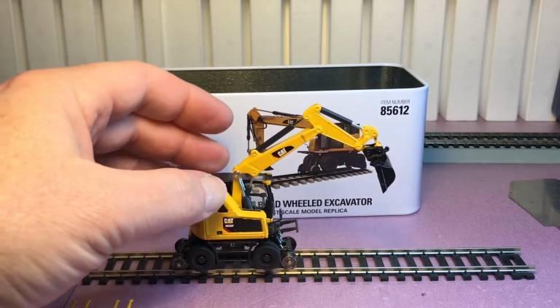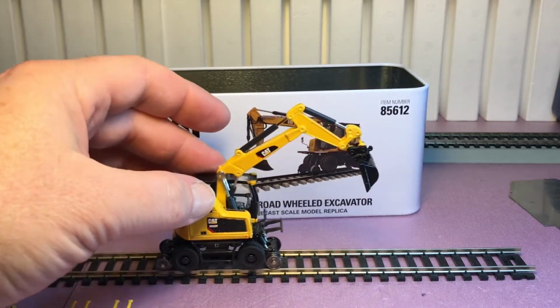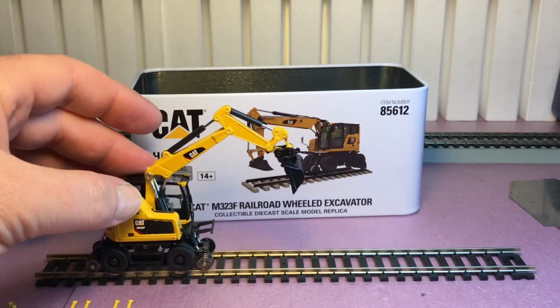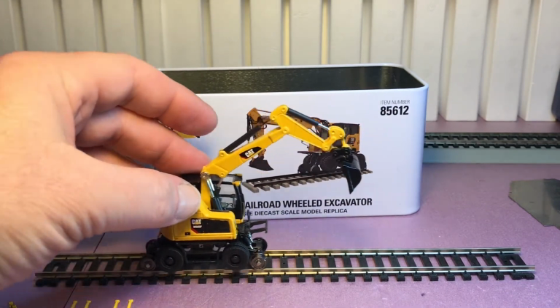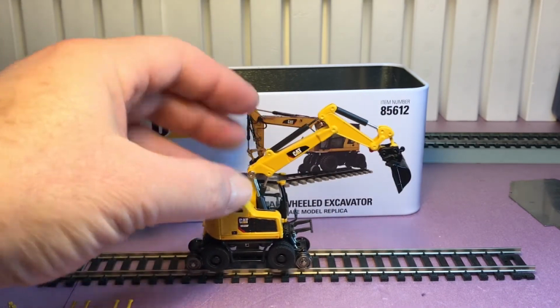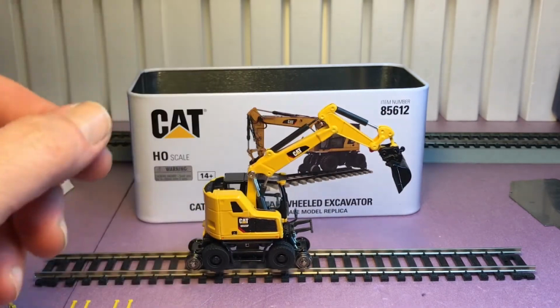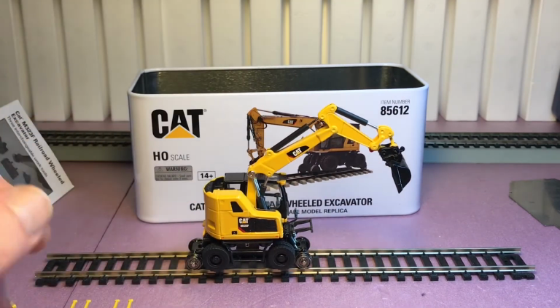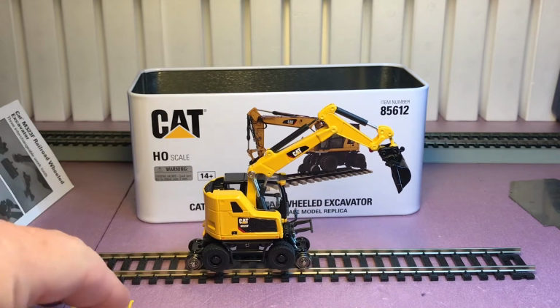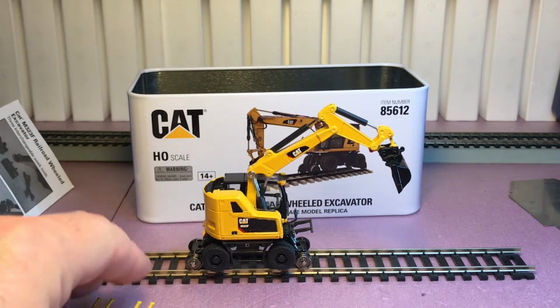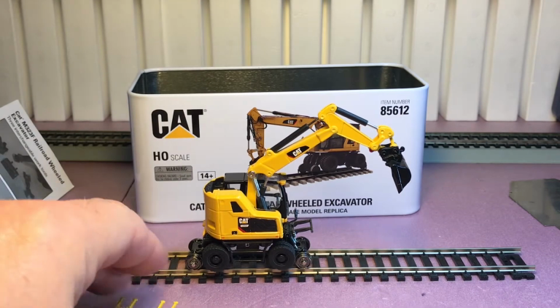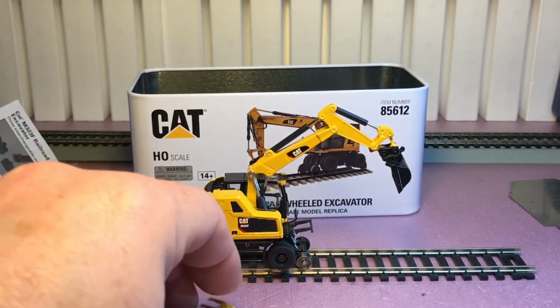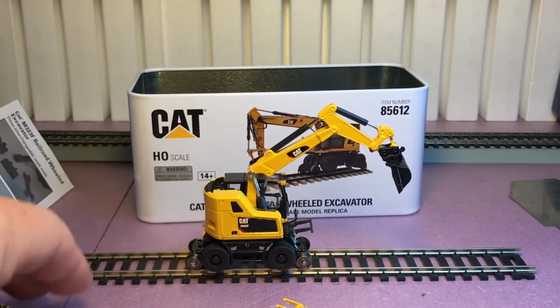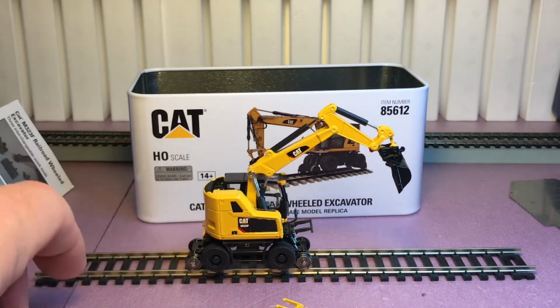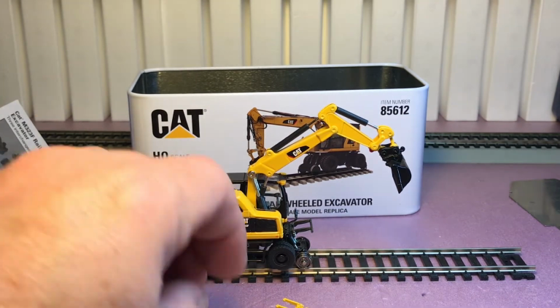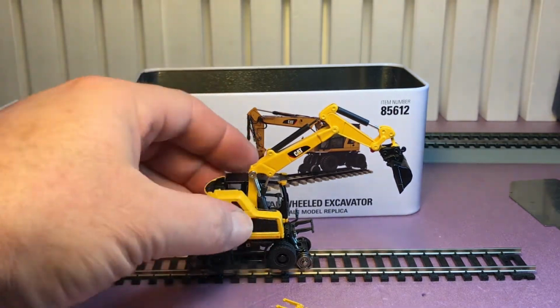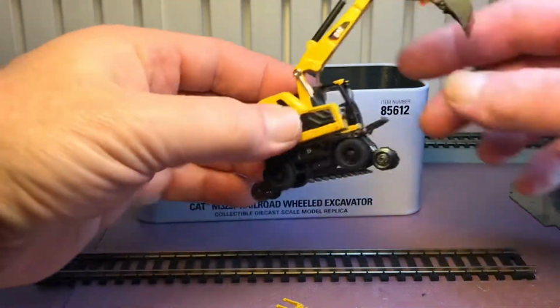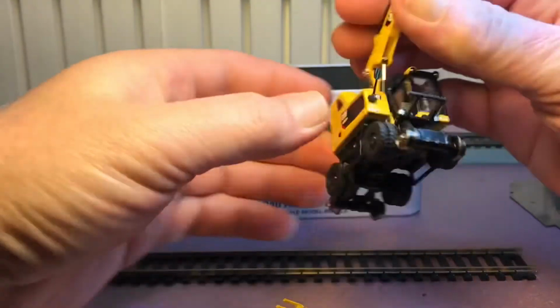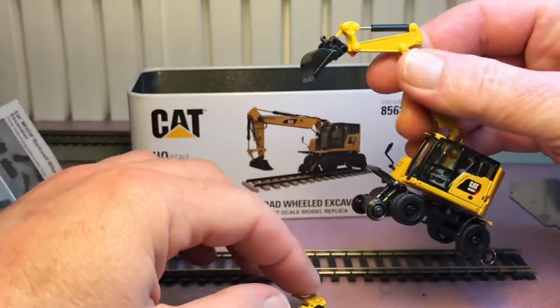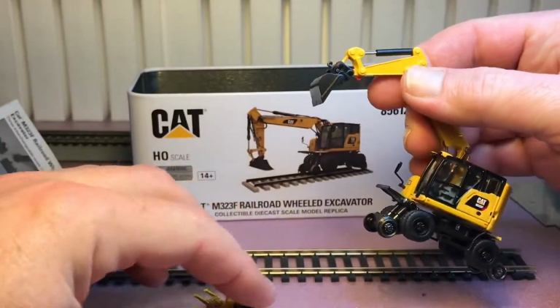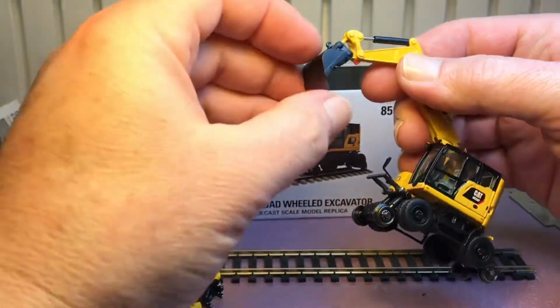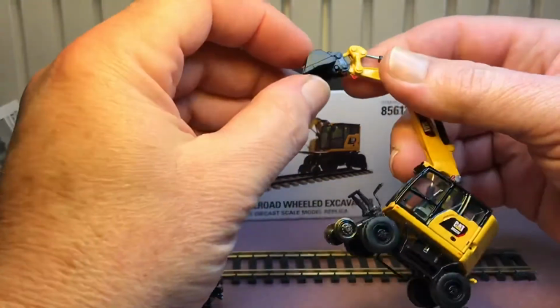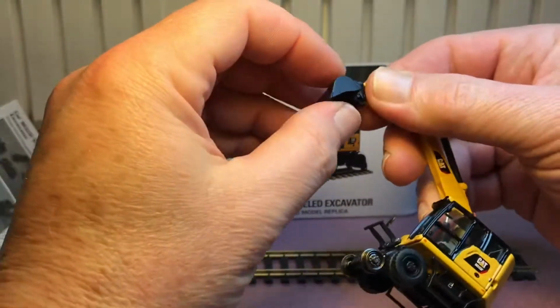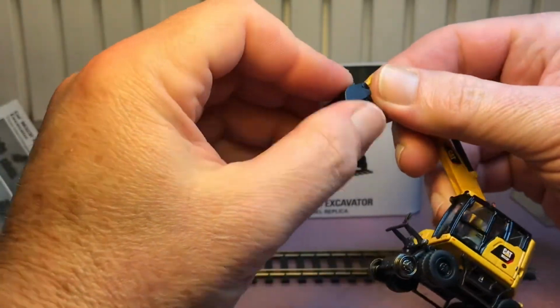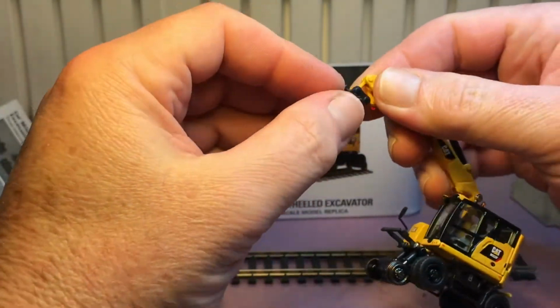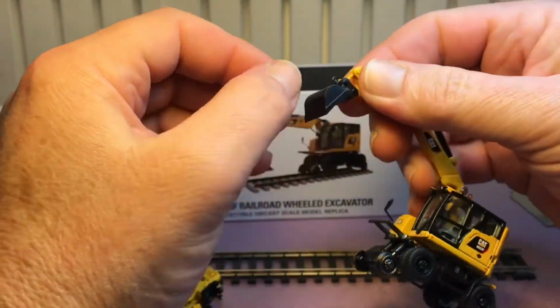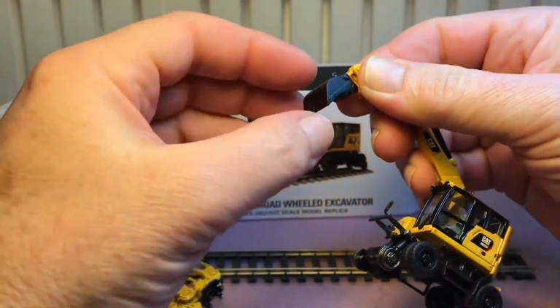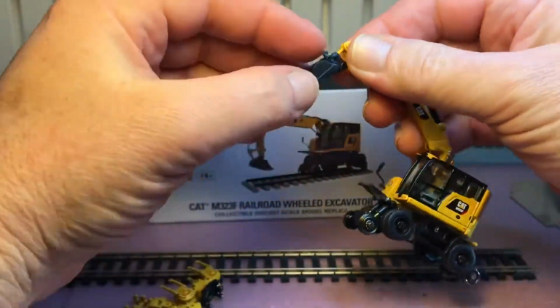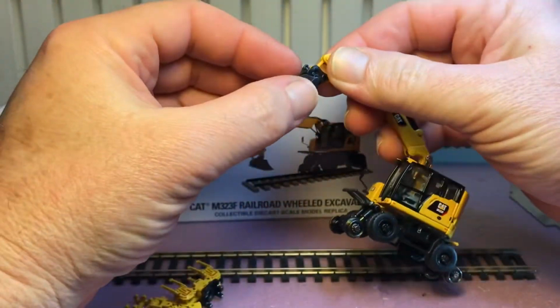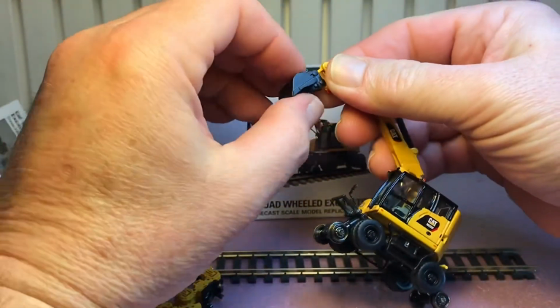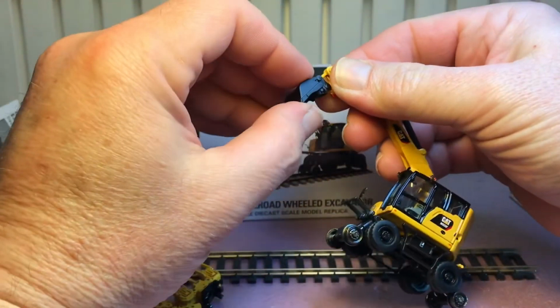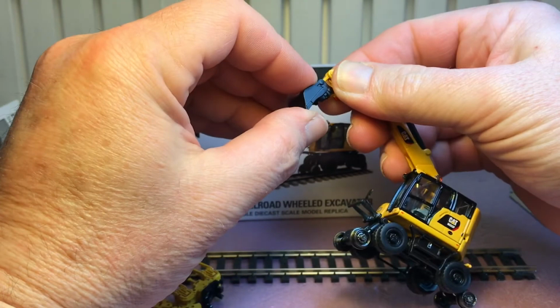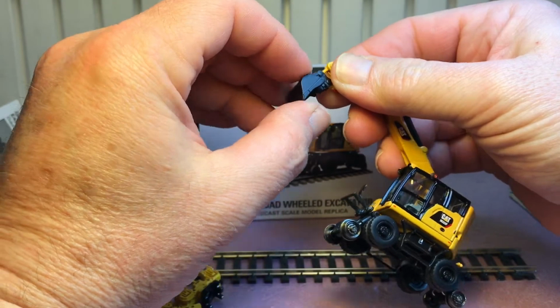Let's put this on a piece of track. It's non-powered so you have to push it, but that's pretty cool. Now let's check out these attachments.